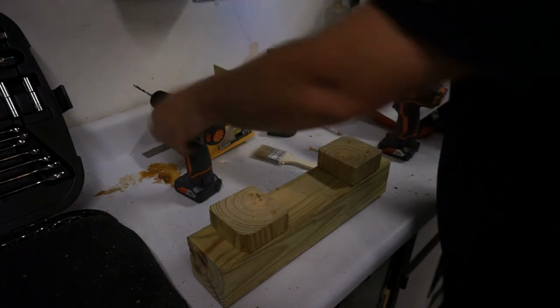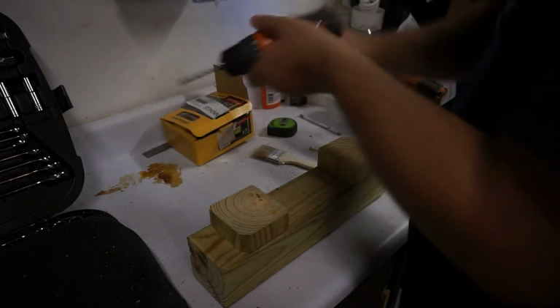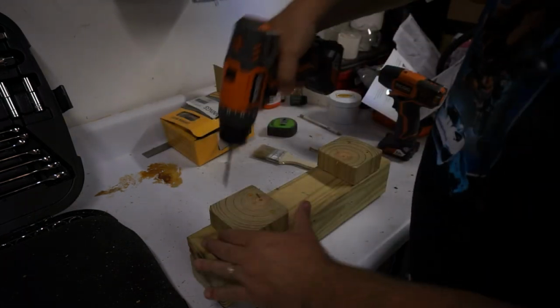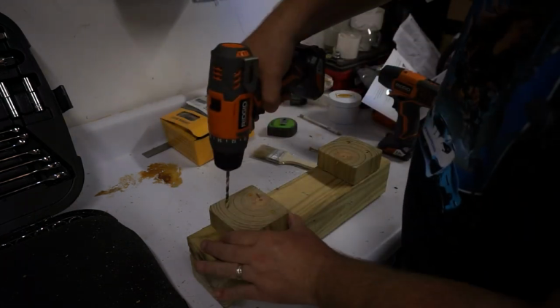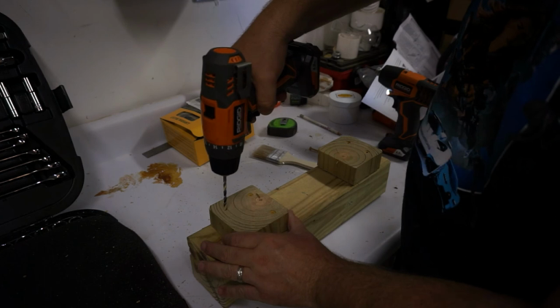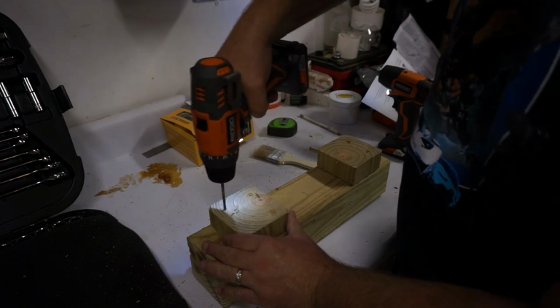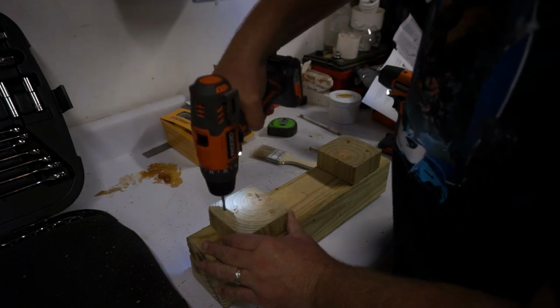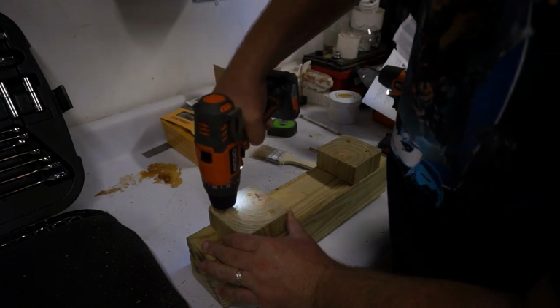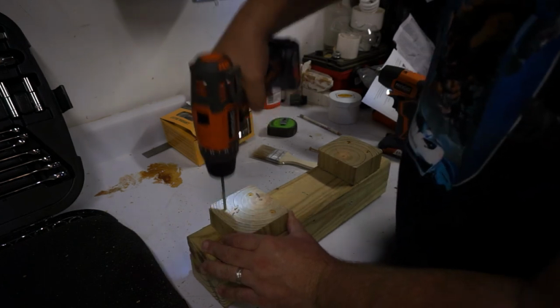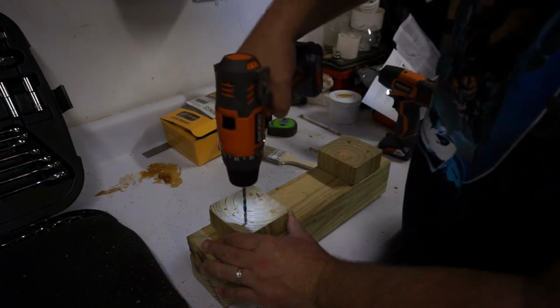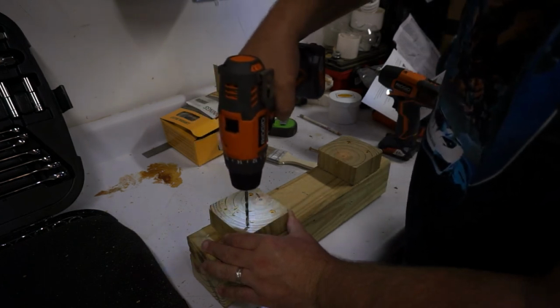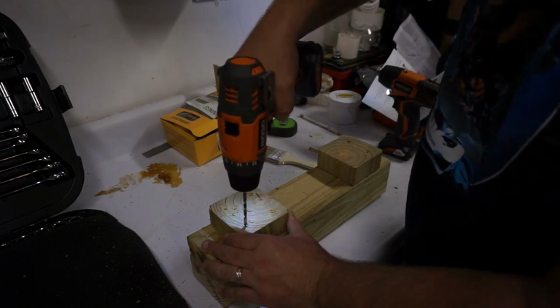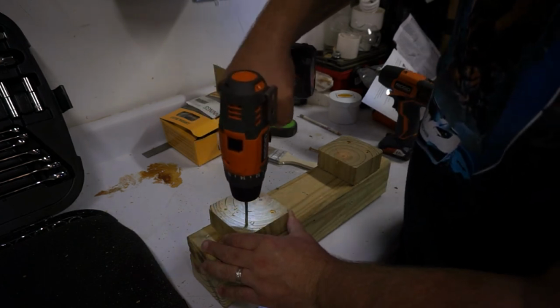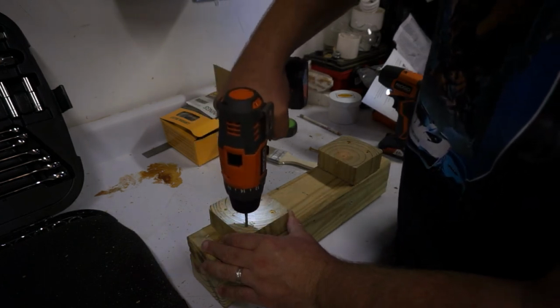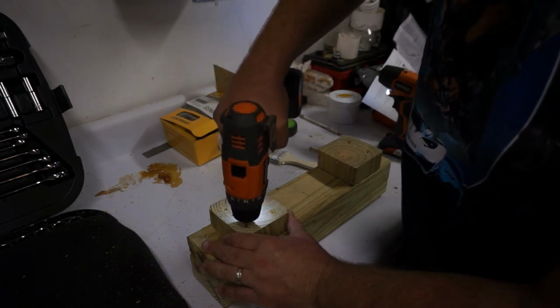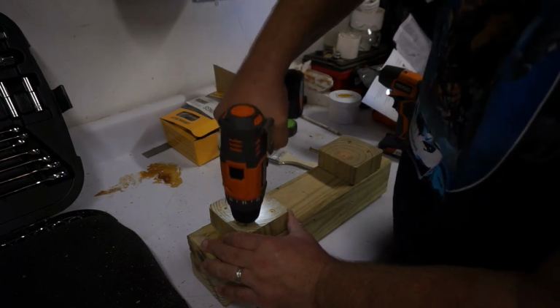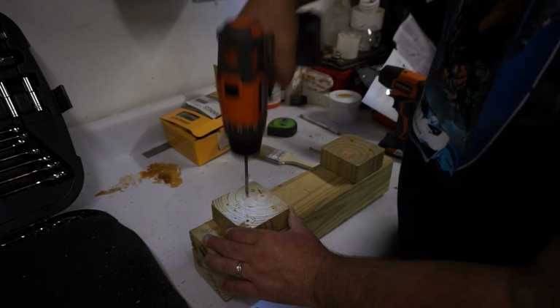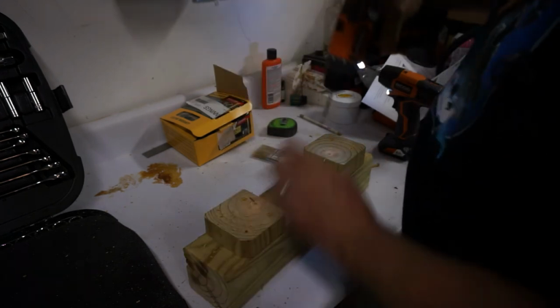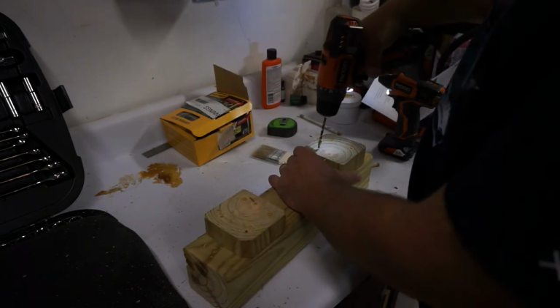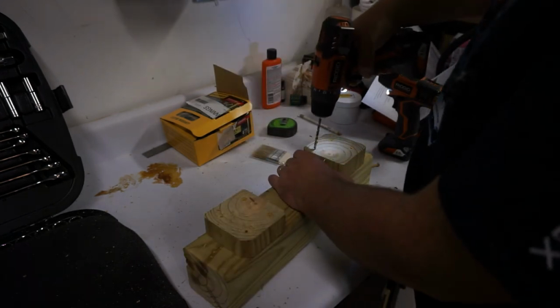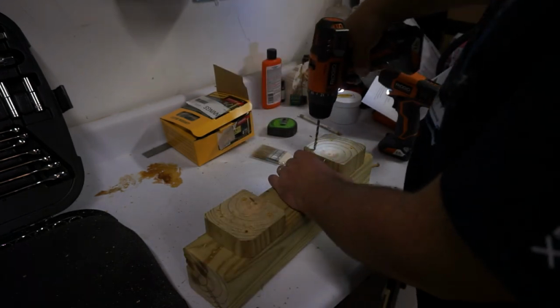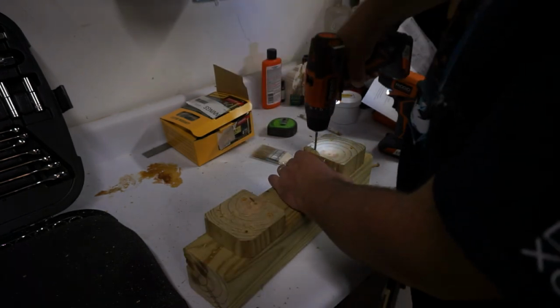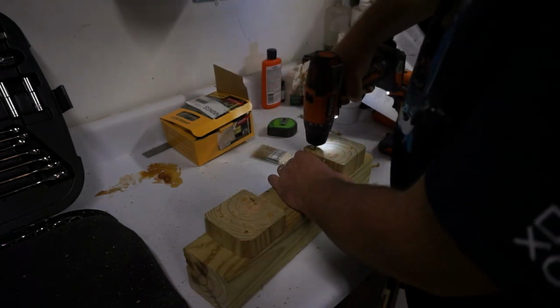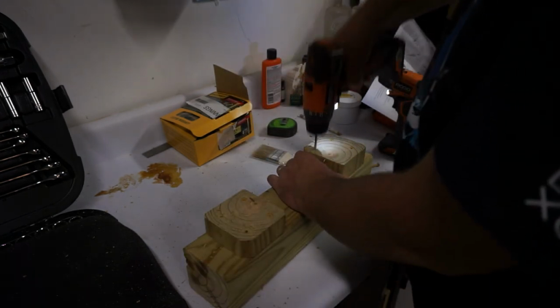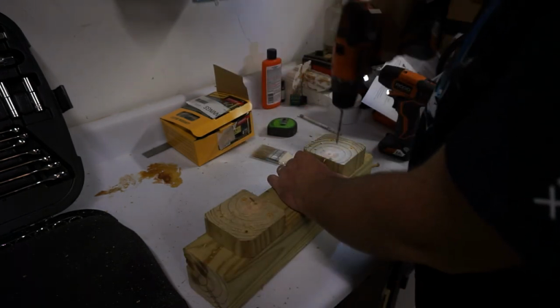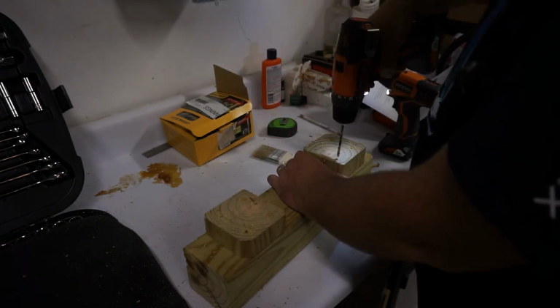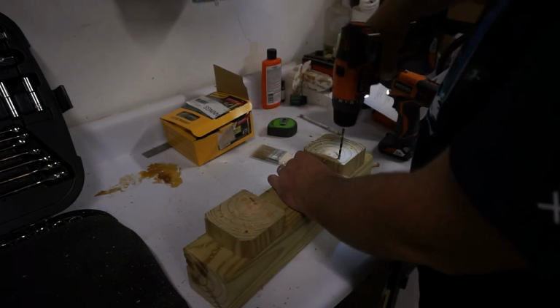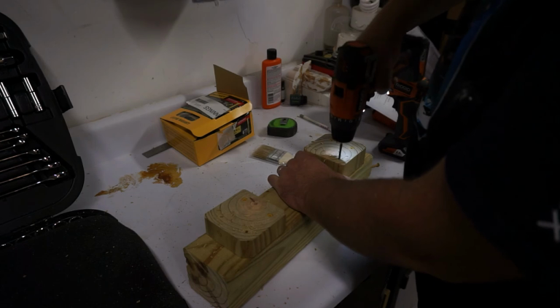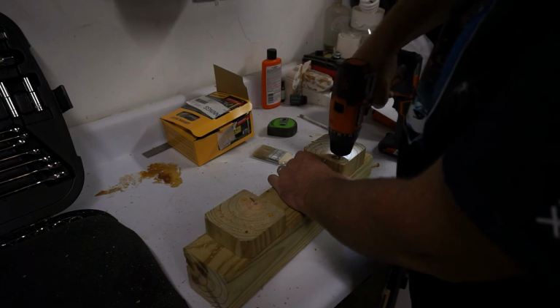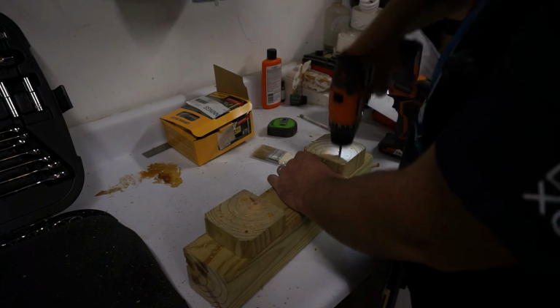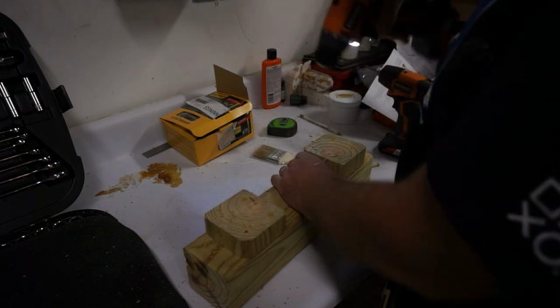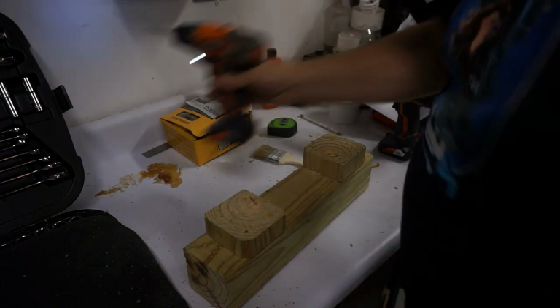Now I'll countersink these other two. I'm not going for perfection here — these are literally going to sit underneath the bench and only be used on the California trimmer when I need to get it up off the ground.